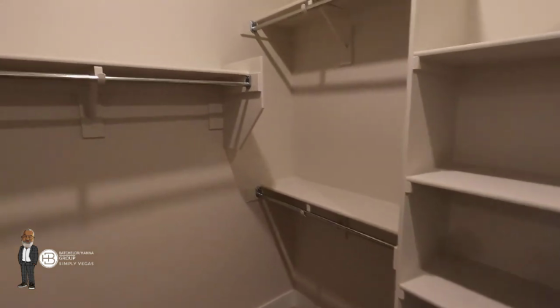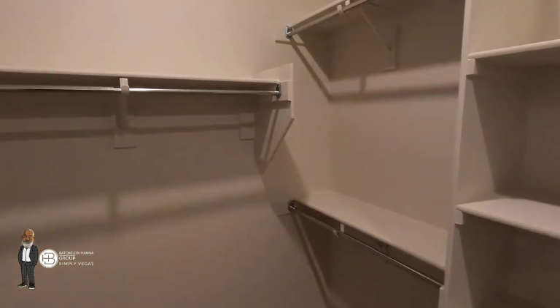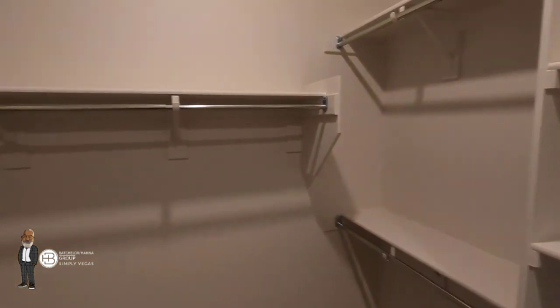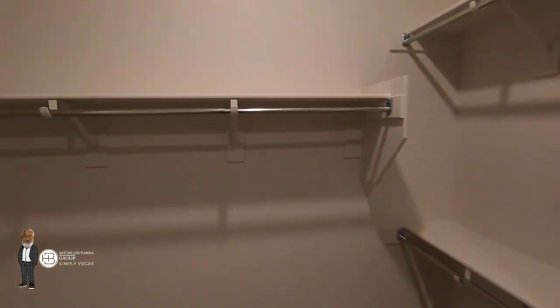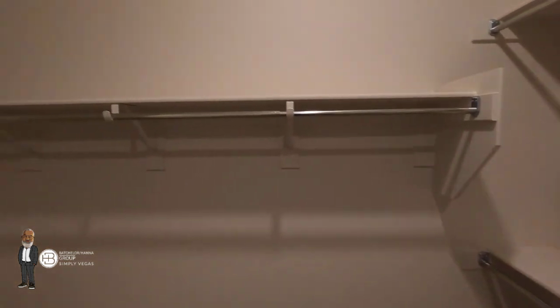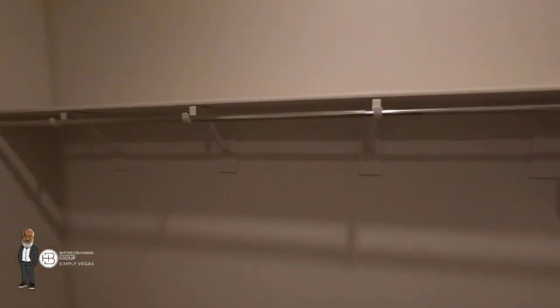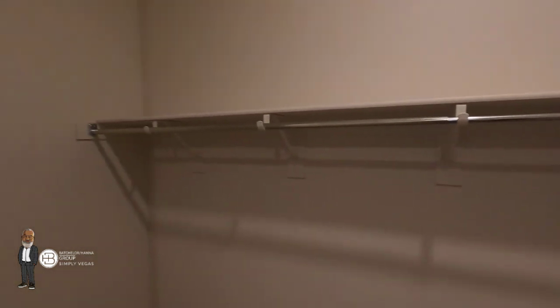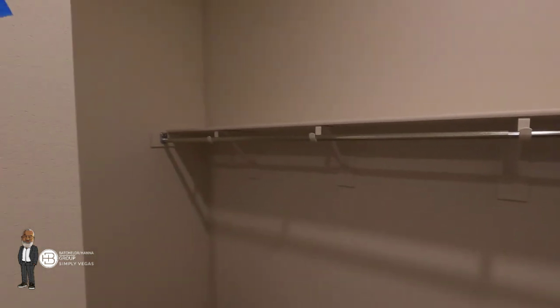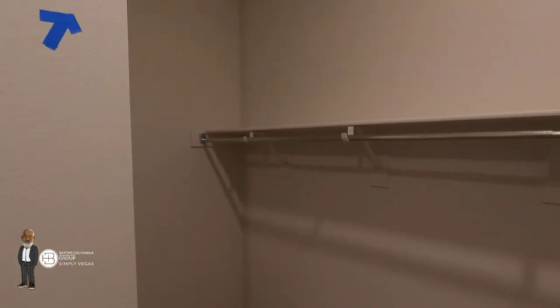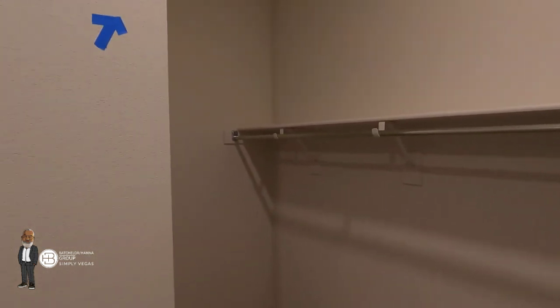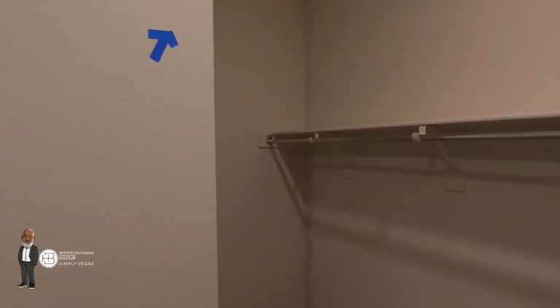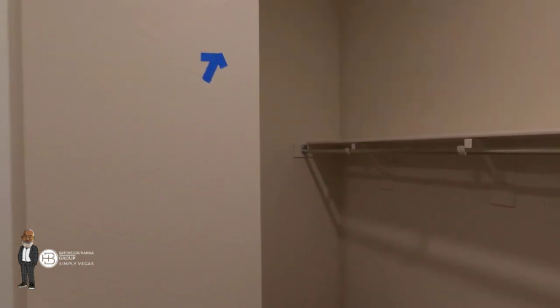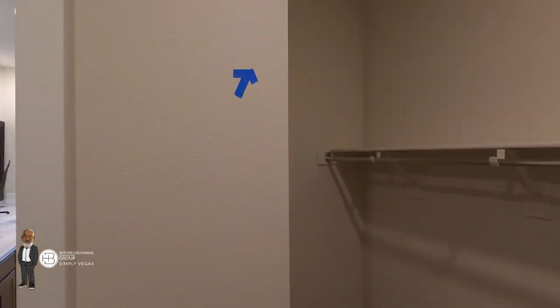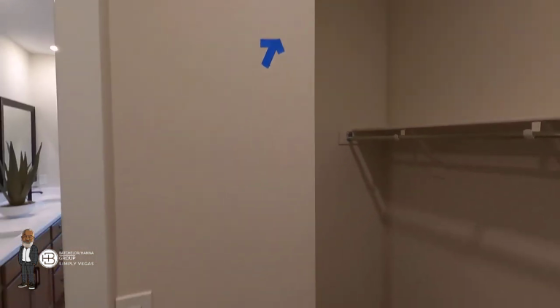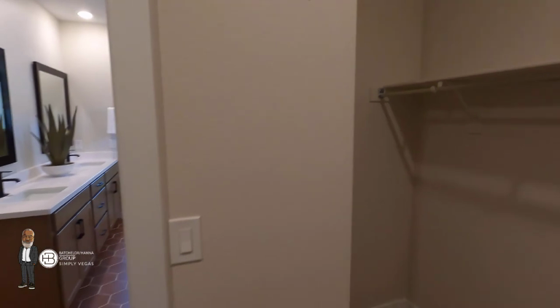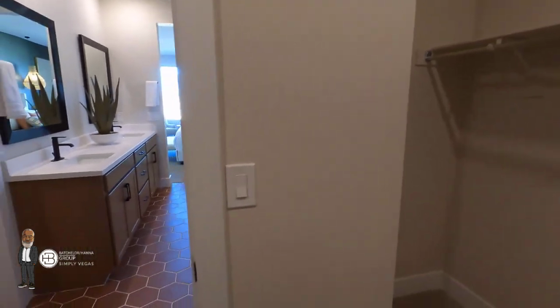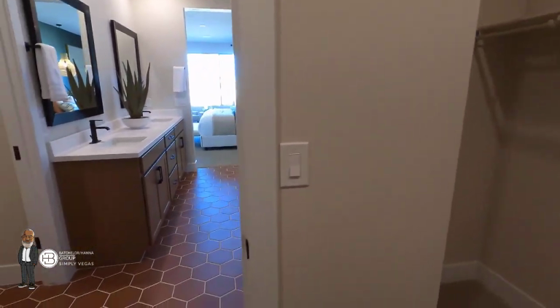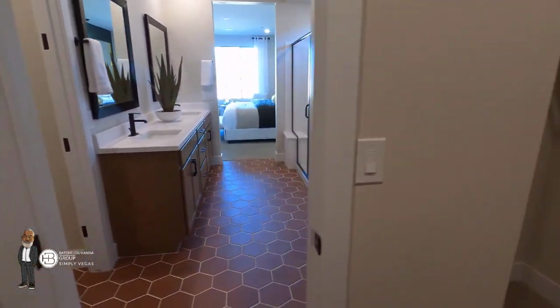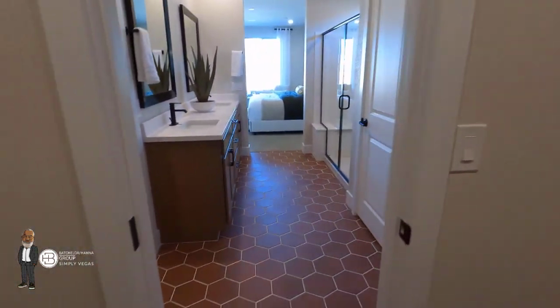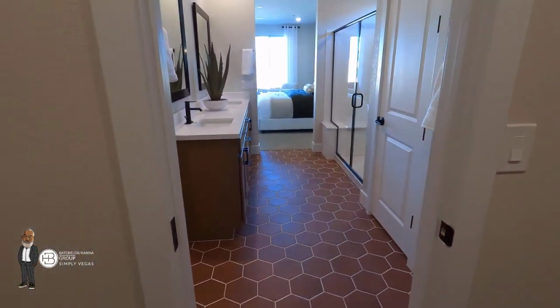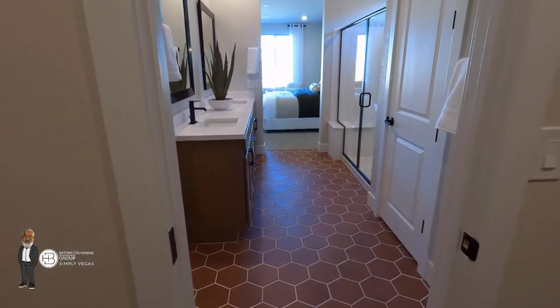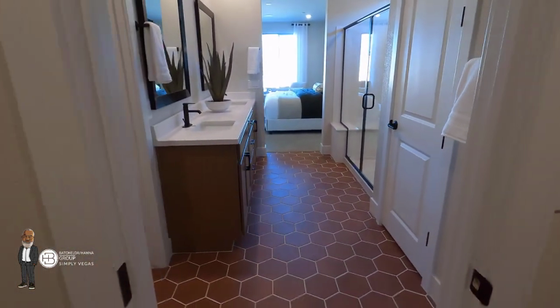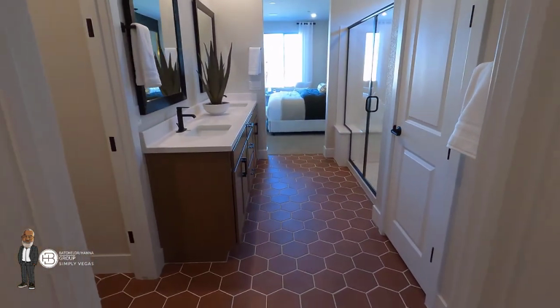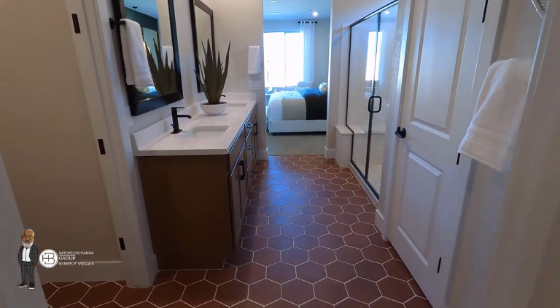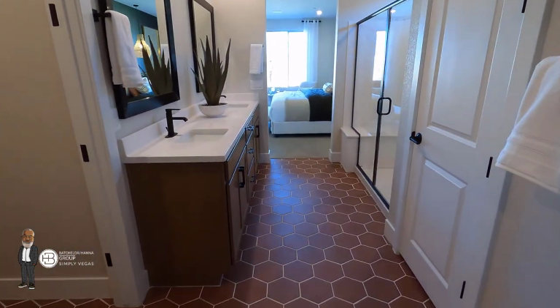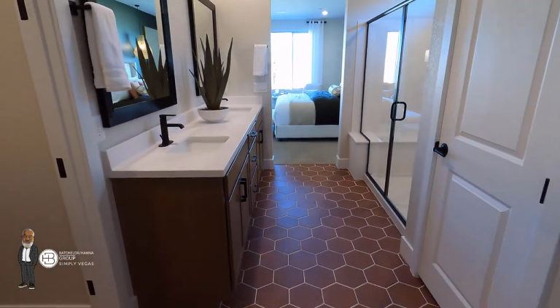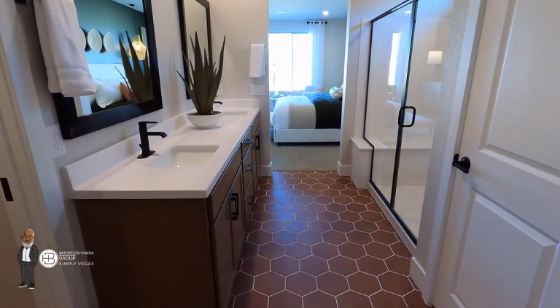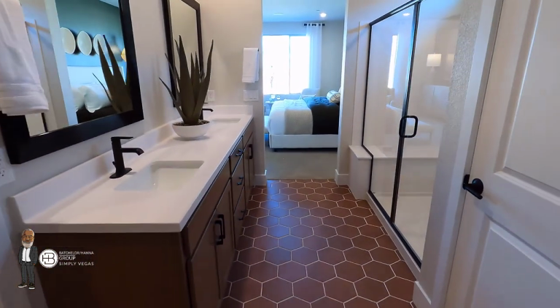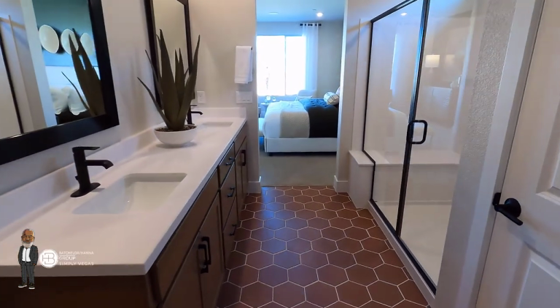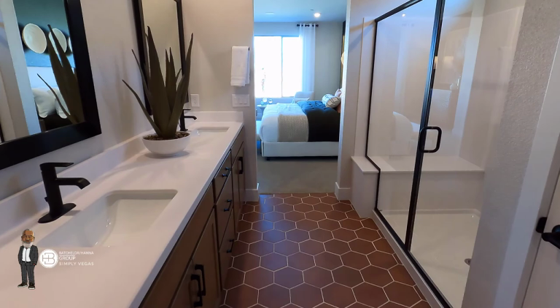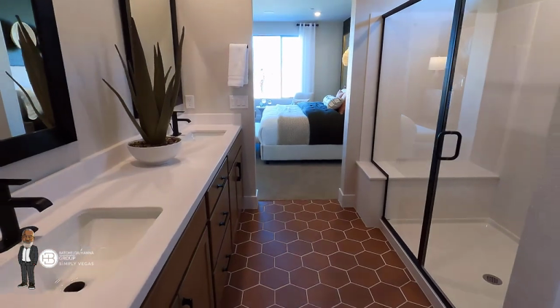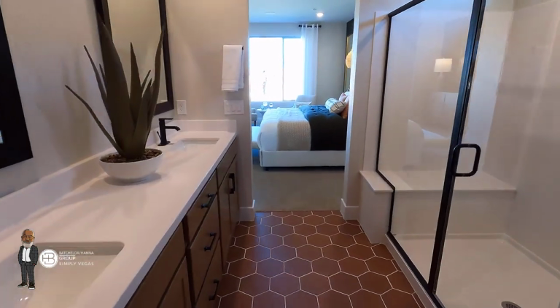And here is your walk-in closet — really nice. They've still got some blue tape here; this place has only been open for a few weeks, so they're still doing some touch-up and punch list work.